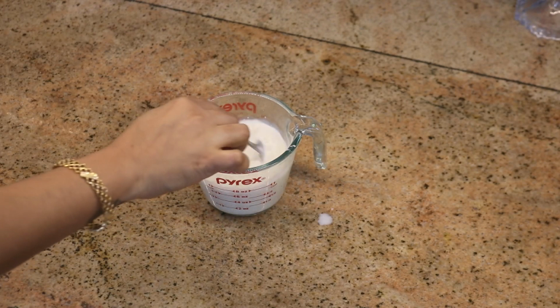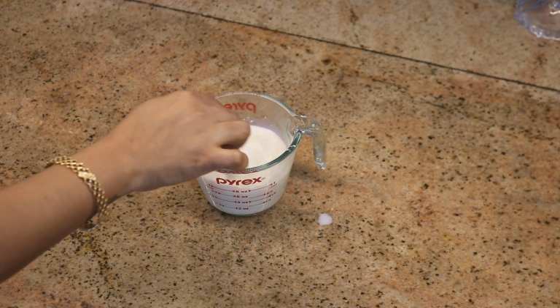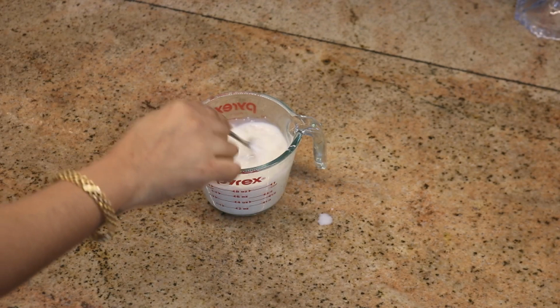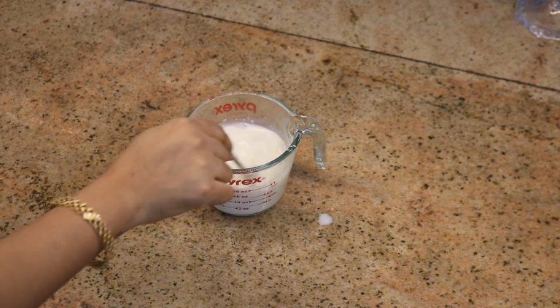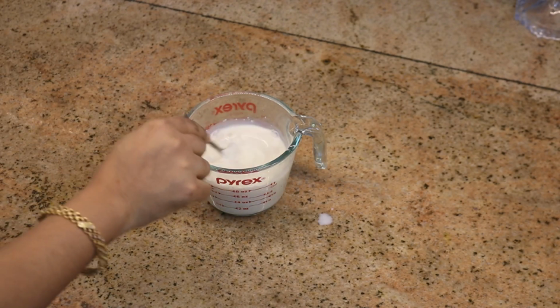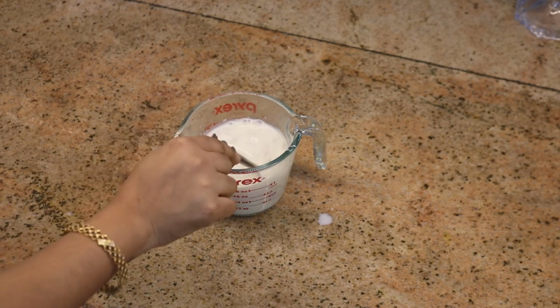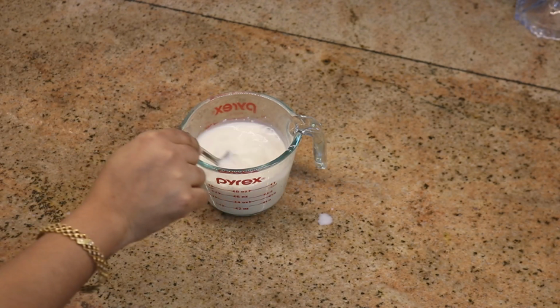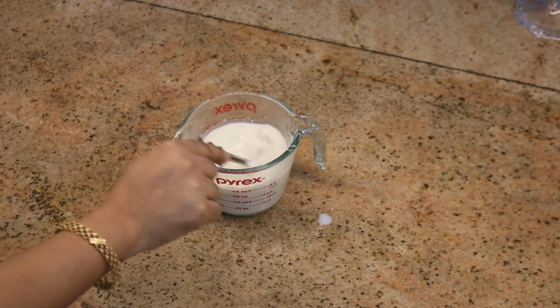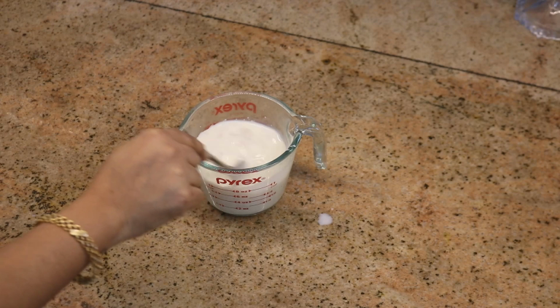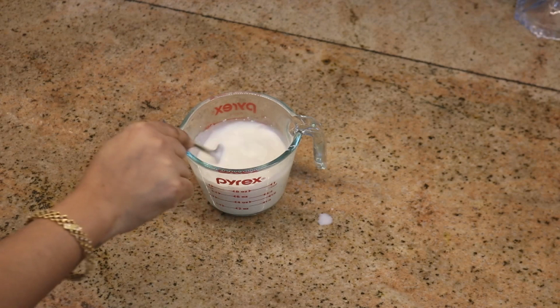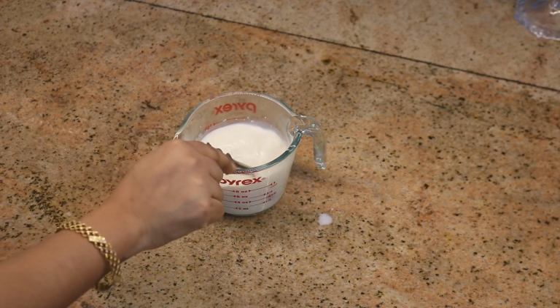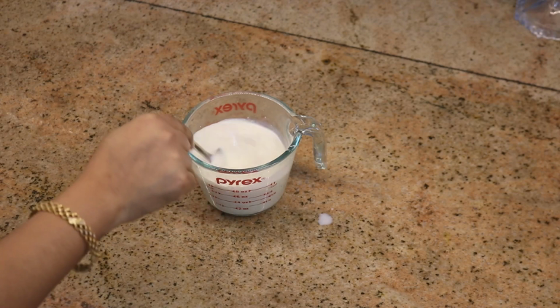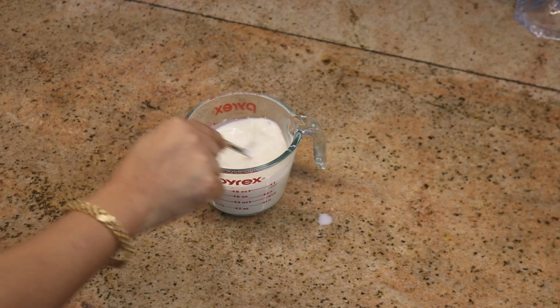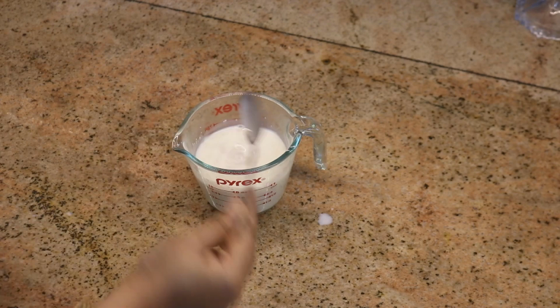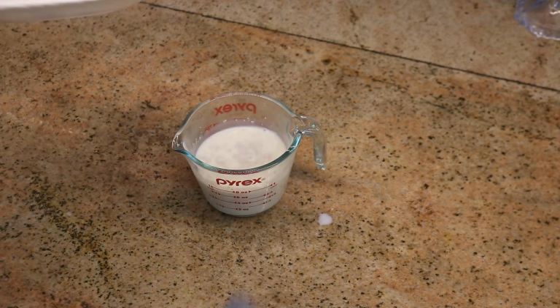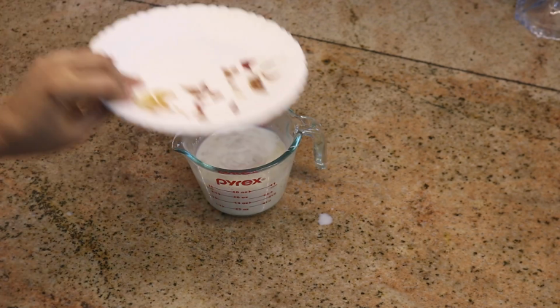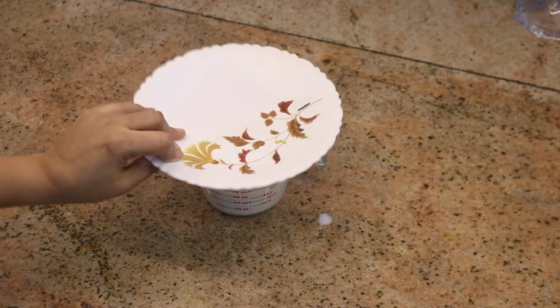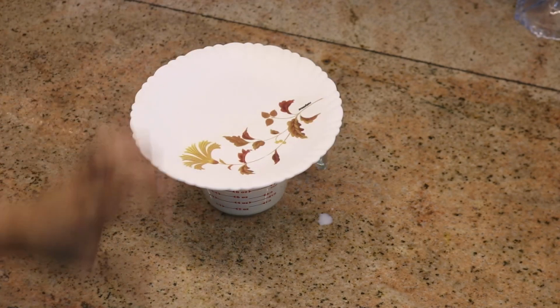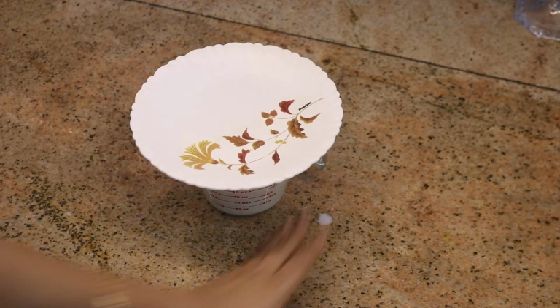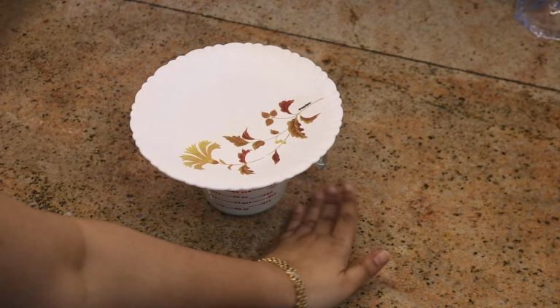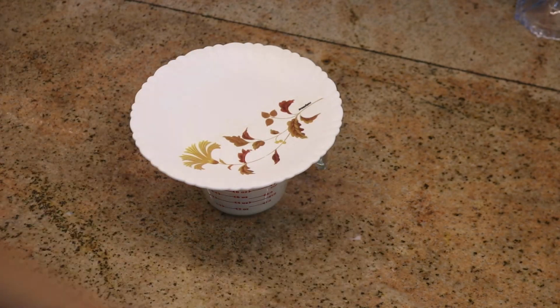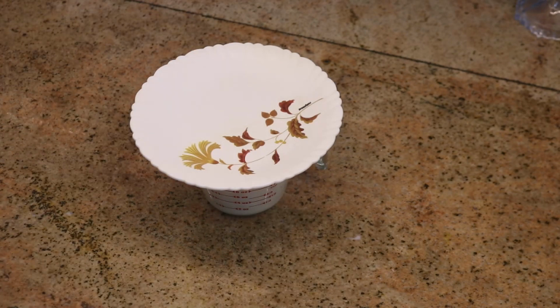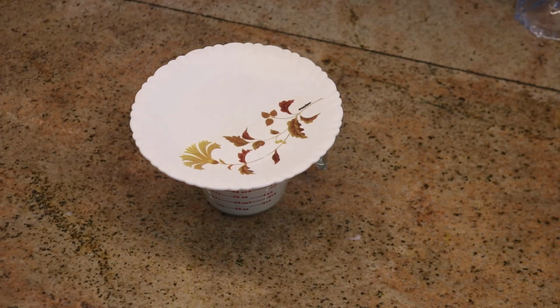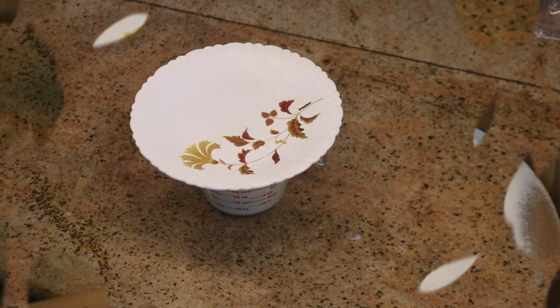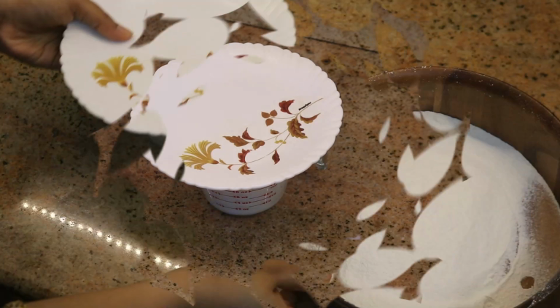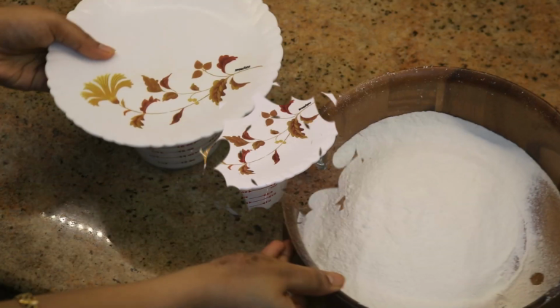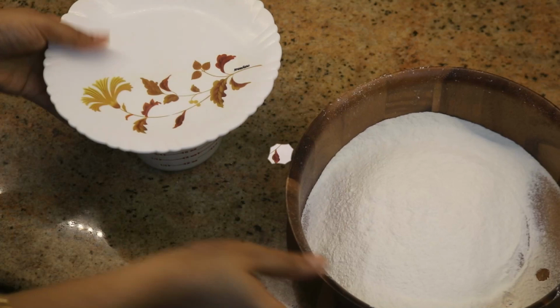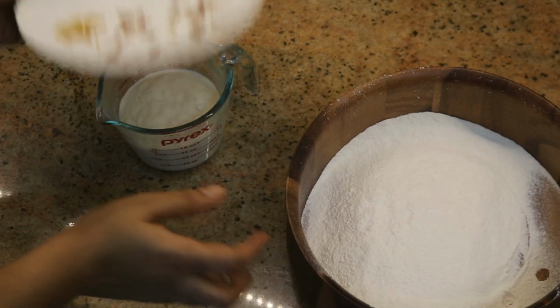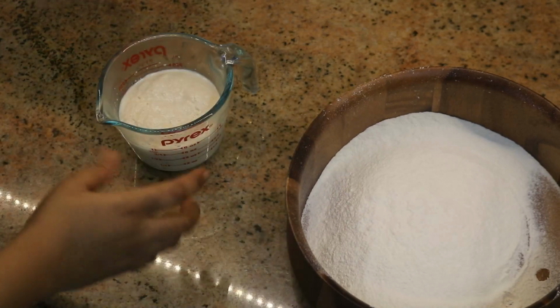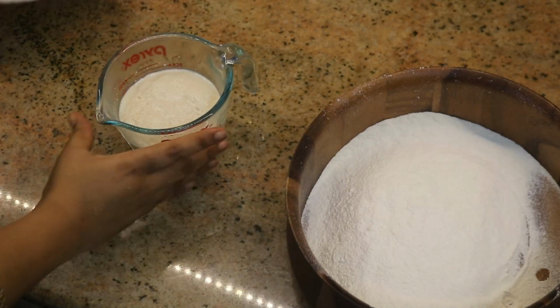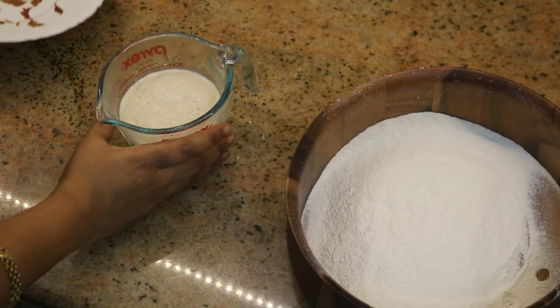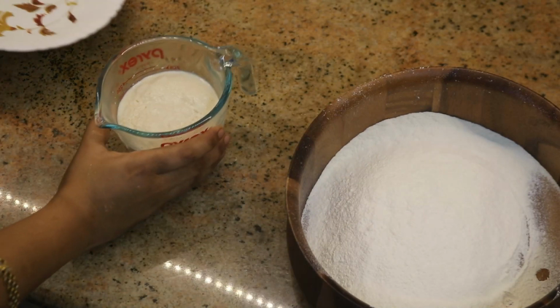This process will take about 15 to 20 minutes. After that, you will see a frothy, foamy layer rising on top. Once it is nicely puffed up and frothy after 15 to 20 minutes, the yeast is activated and ready to use.